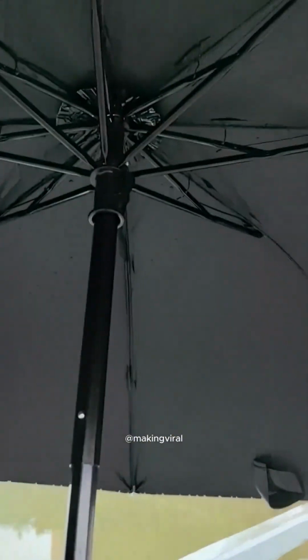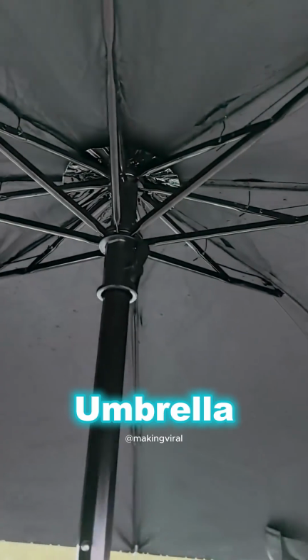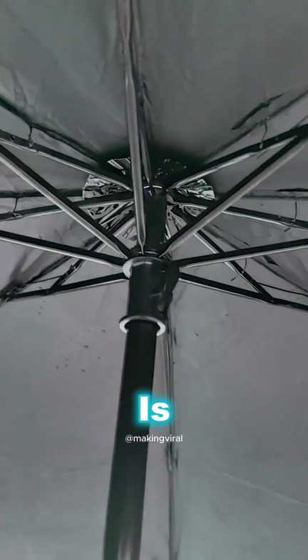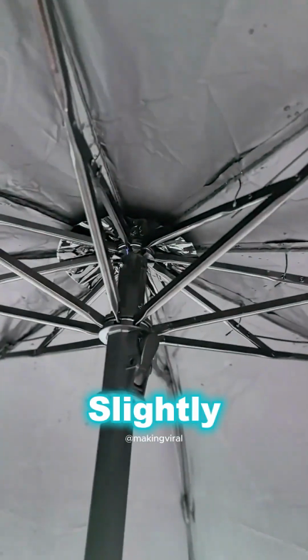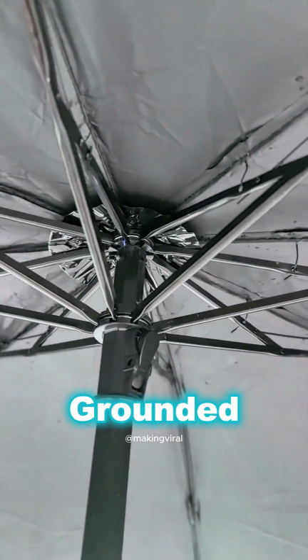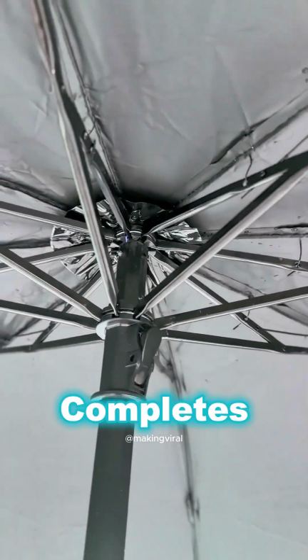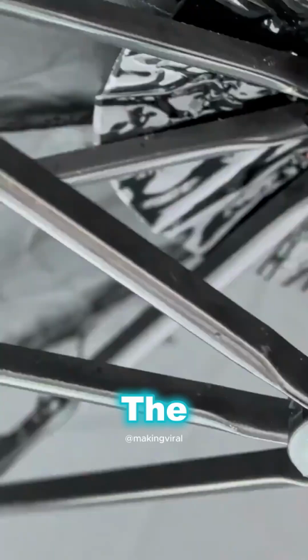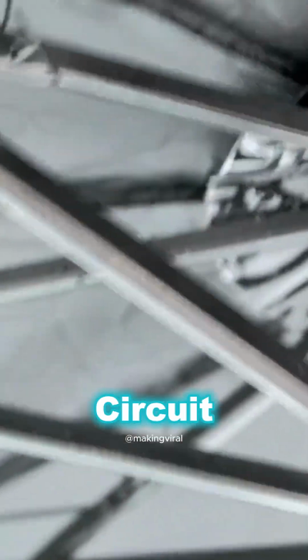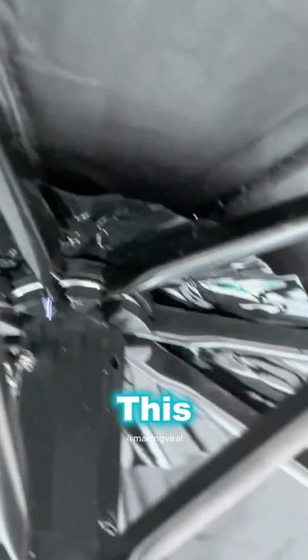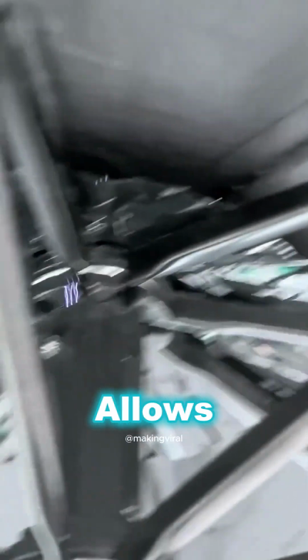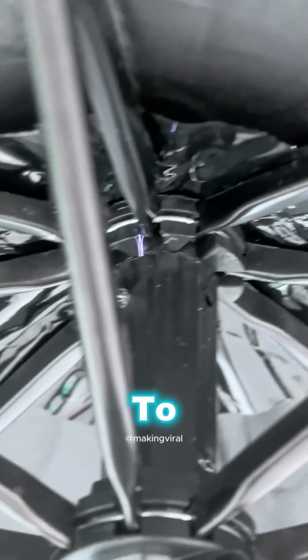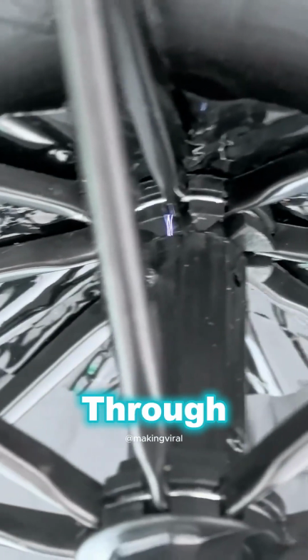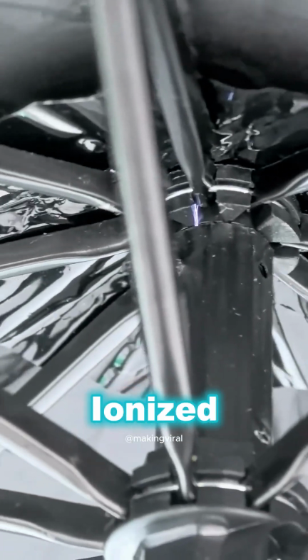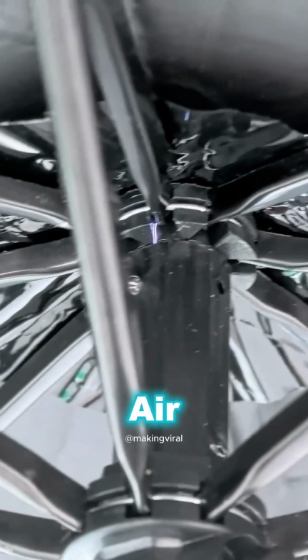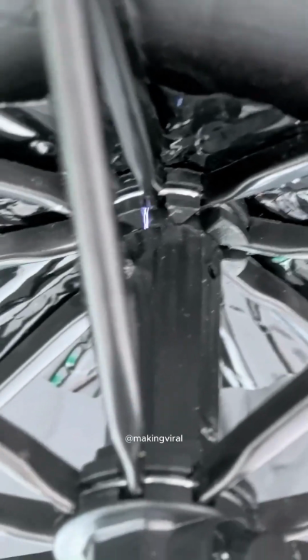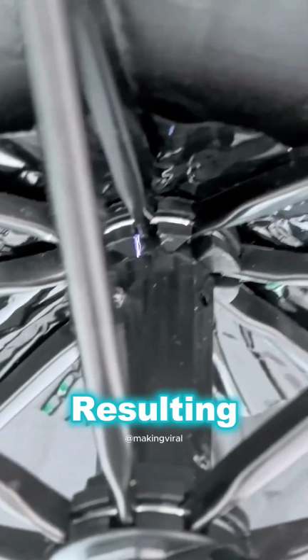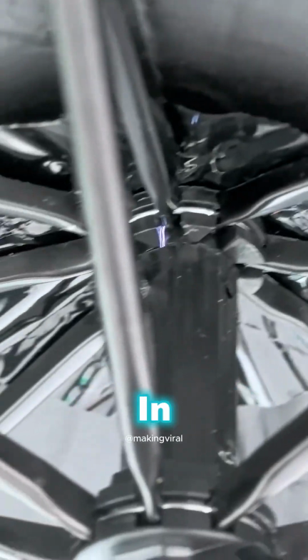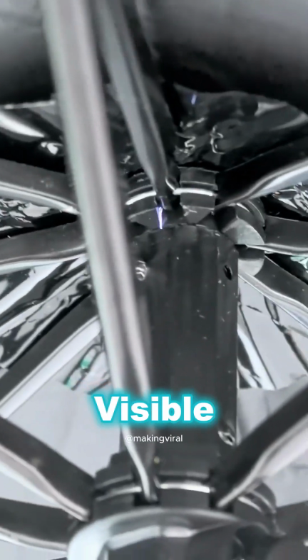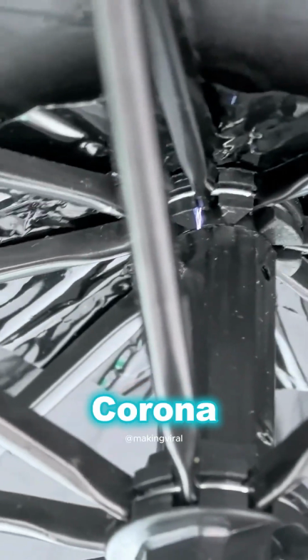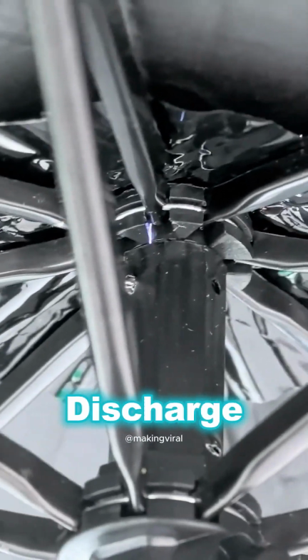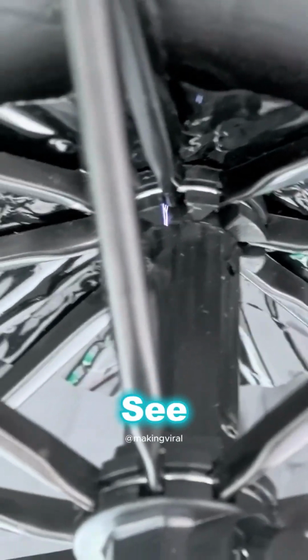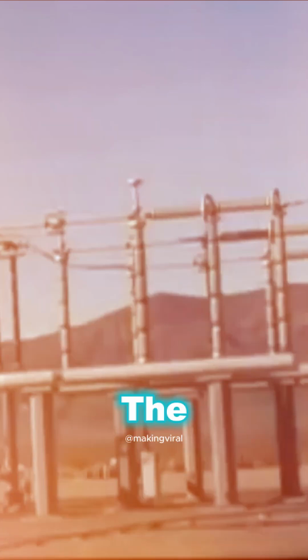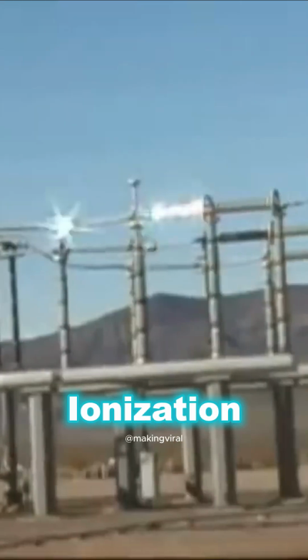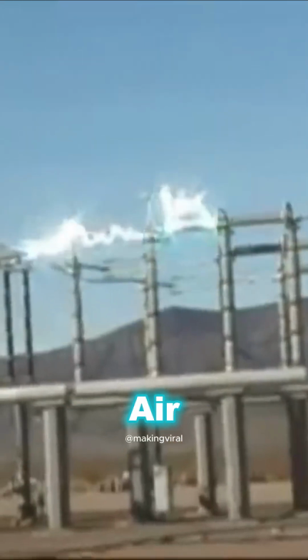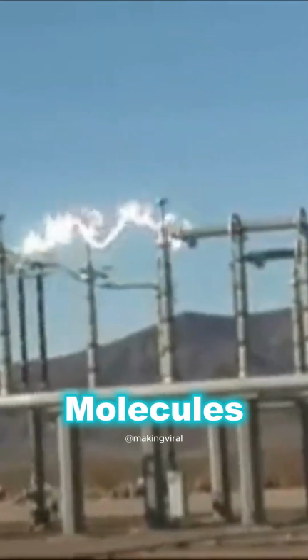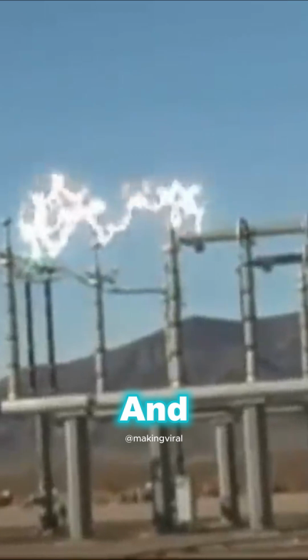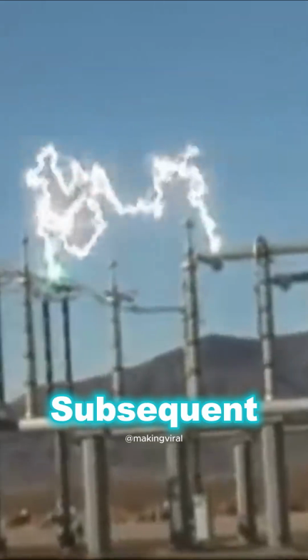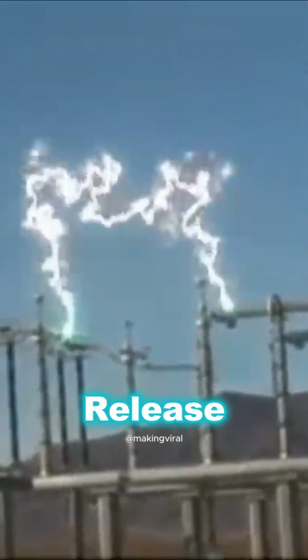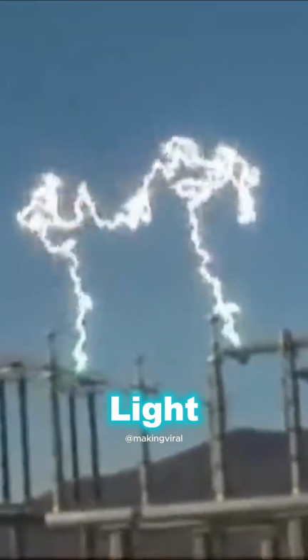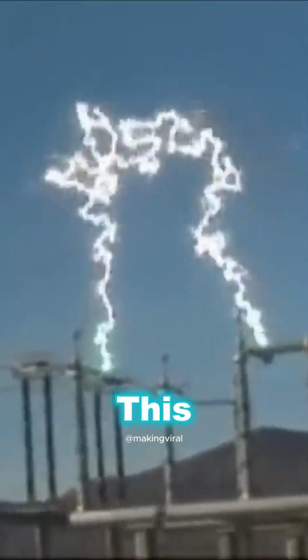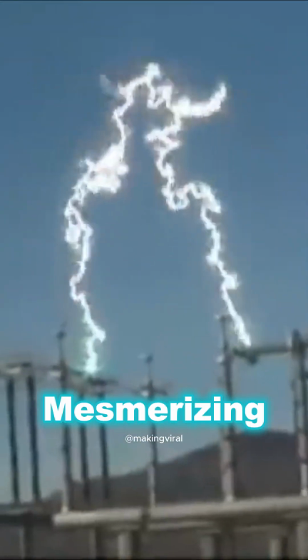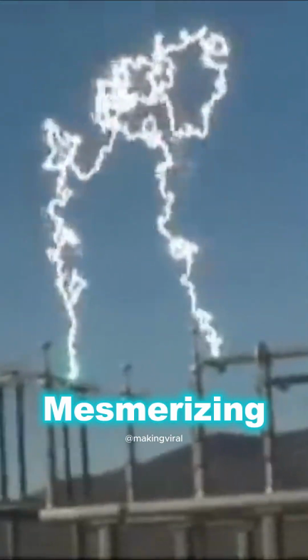When the umbrella is slightly grounded, it completes the circuit. This allows current to flow through the ionized air, resulting in the visible corona discharge you see. The ionization of air molecules and the subsequent release of light create this mesmerizing effect.